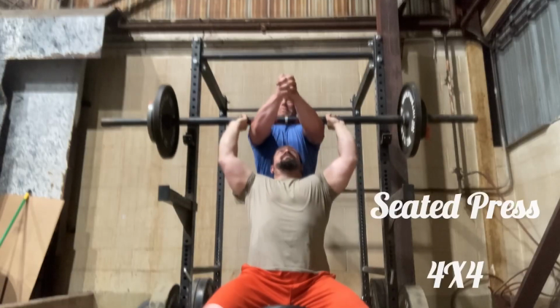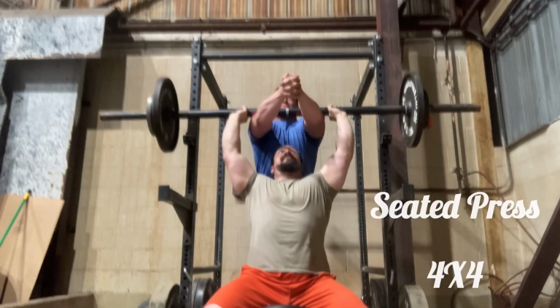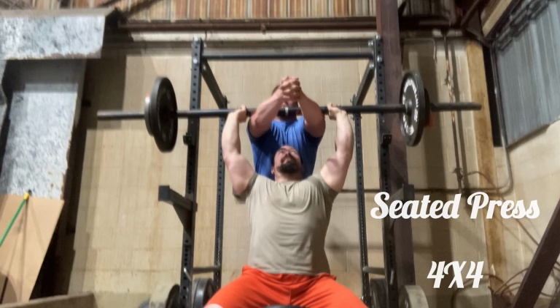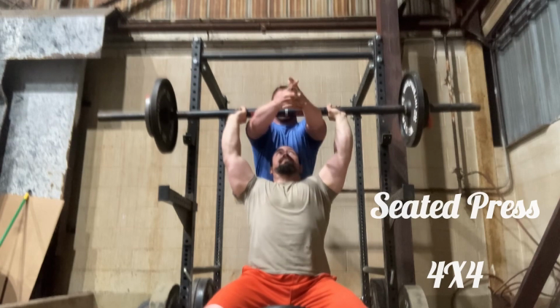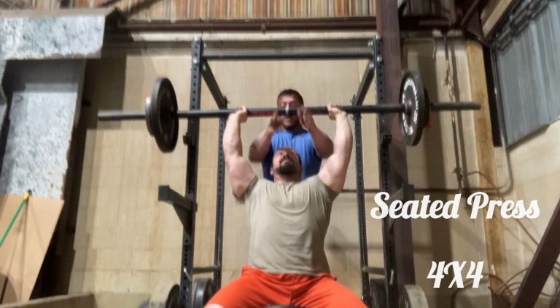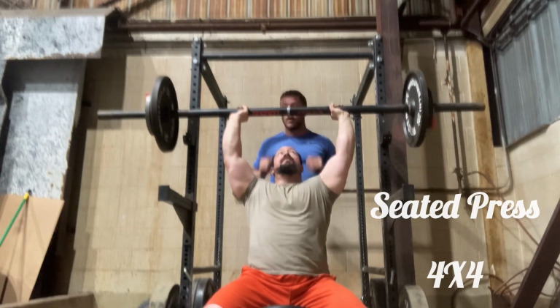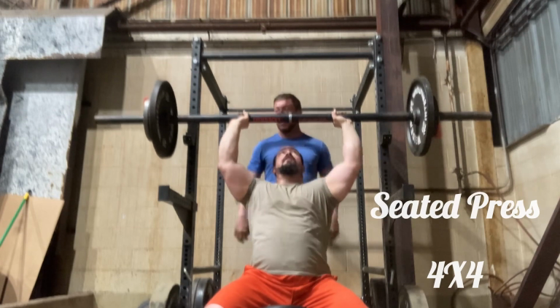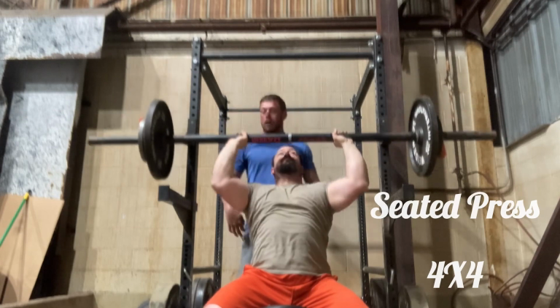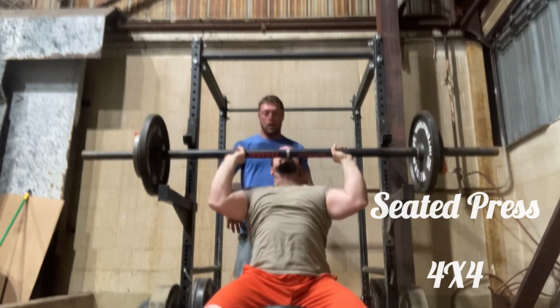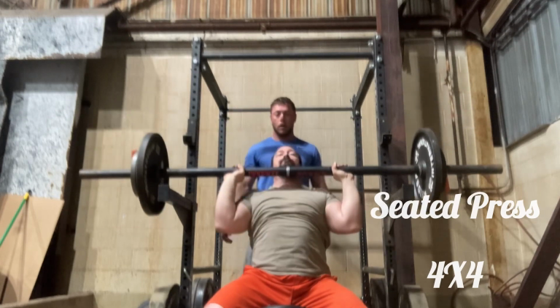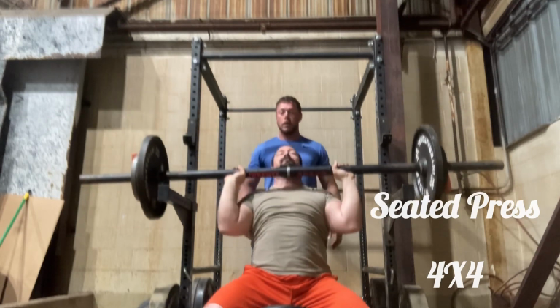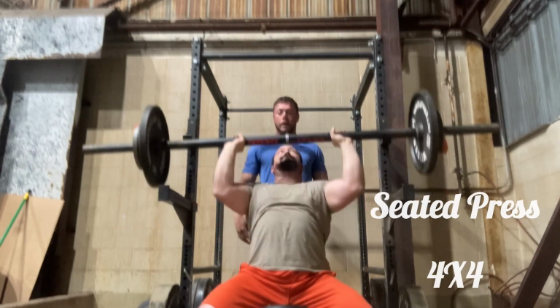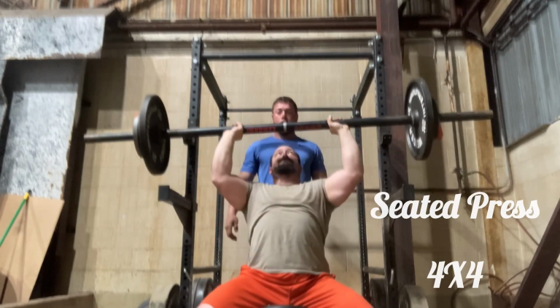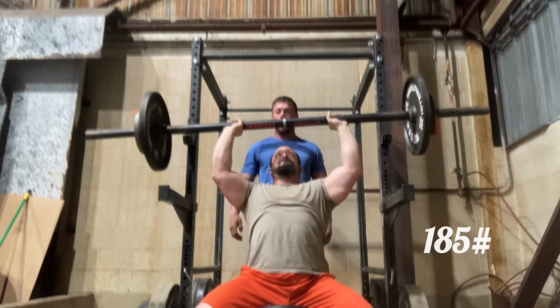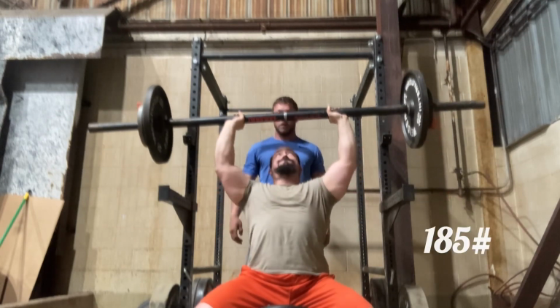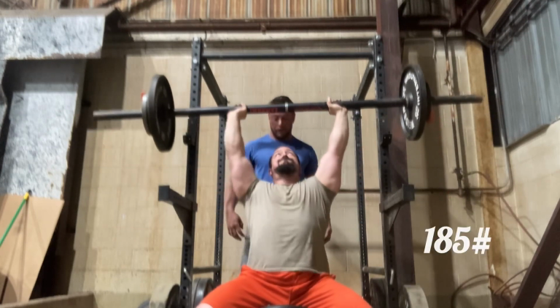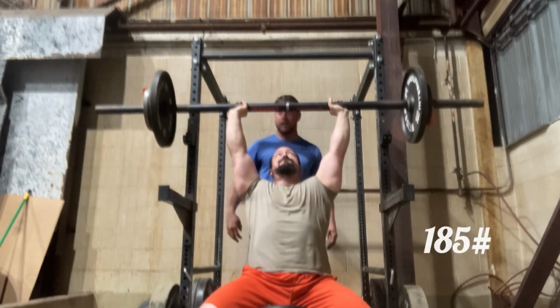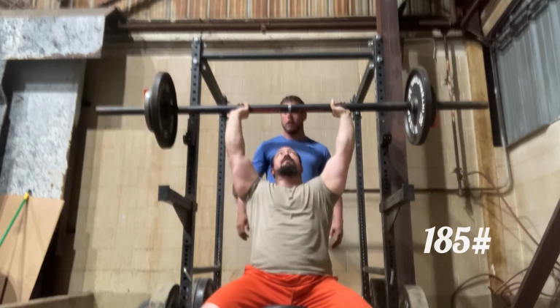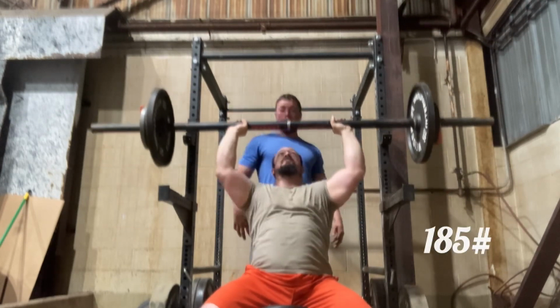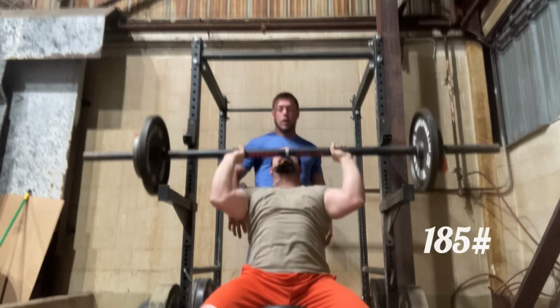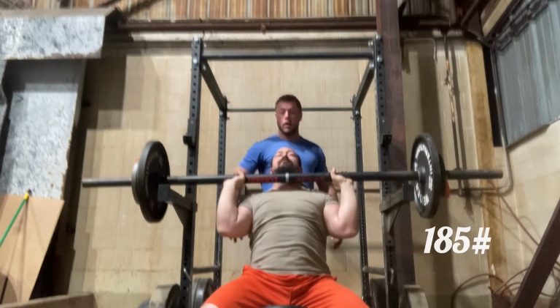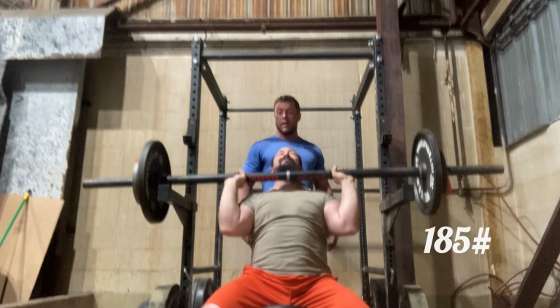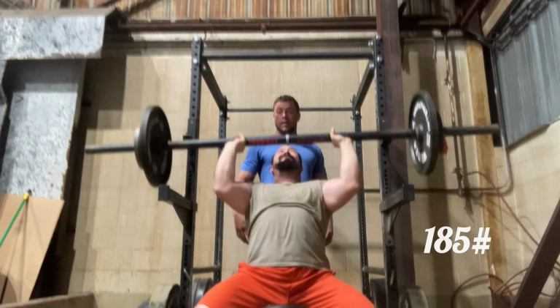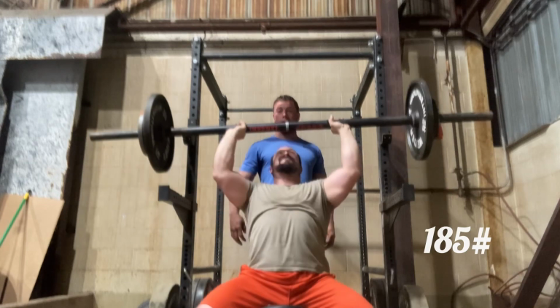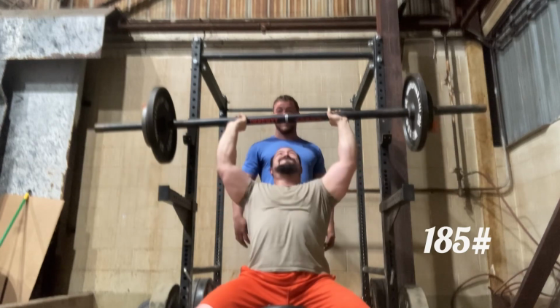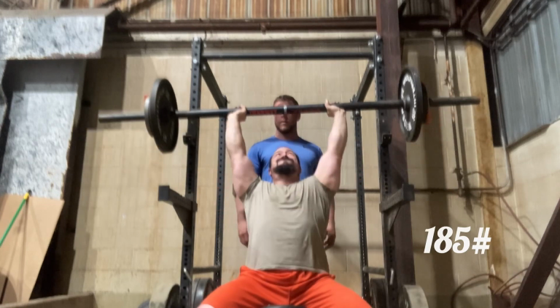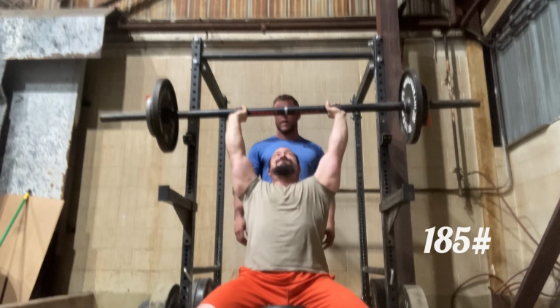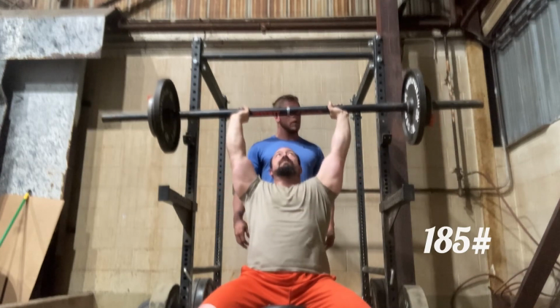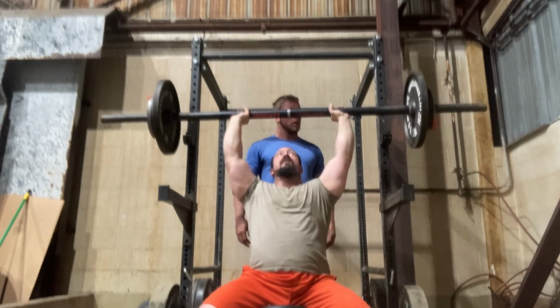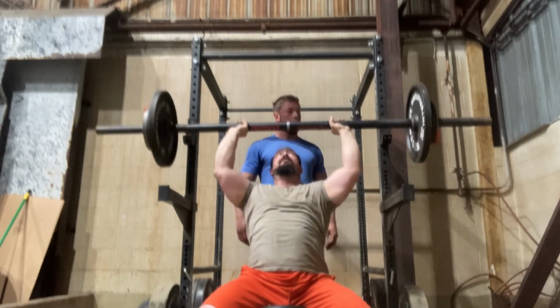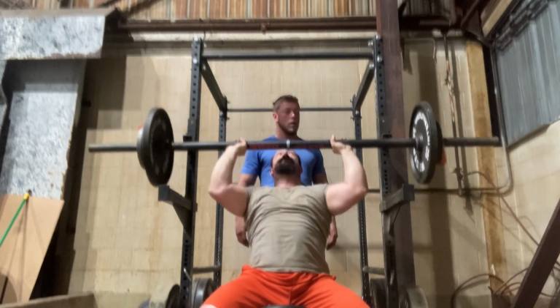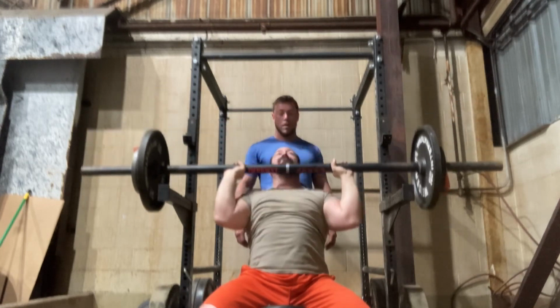Deadlifts are out of the way. We're on to some seated press with an axle barbell, 4x4. This first set is 185 pounds.